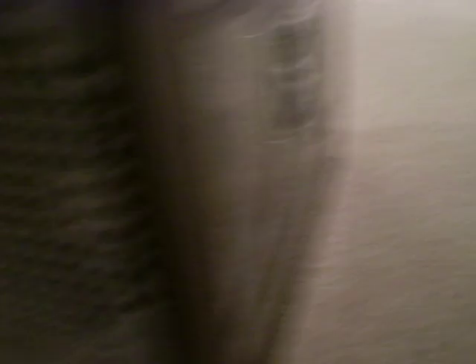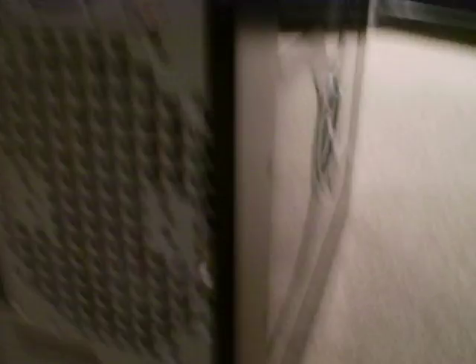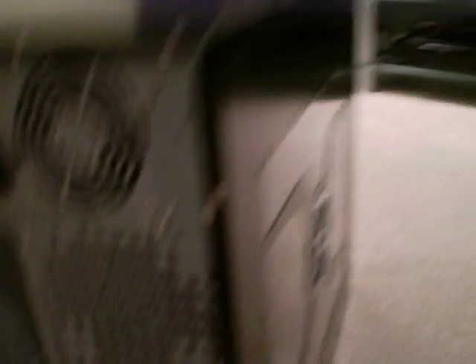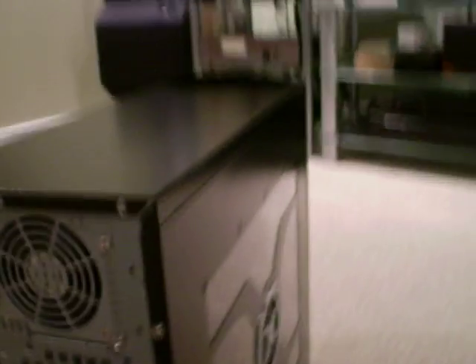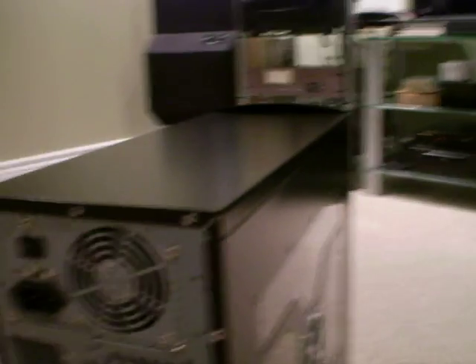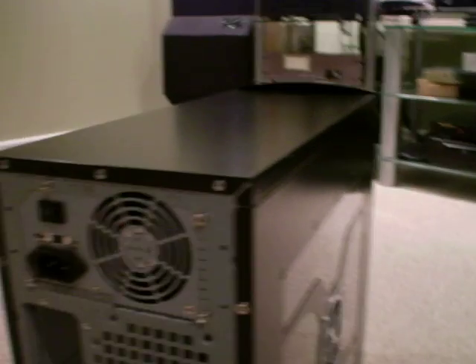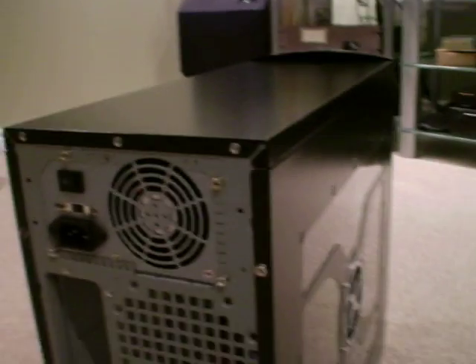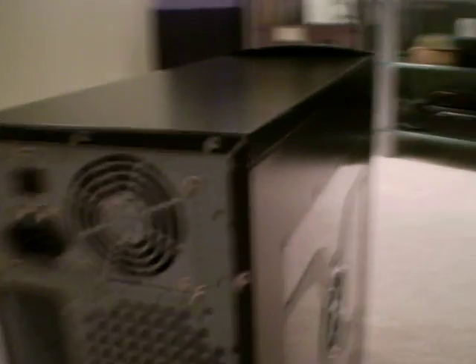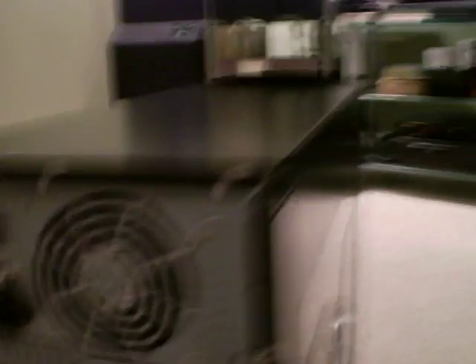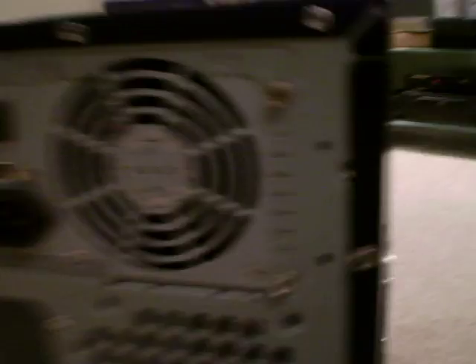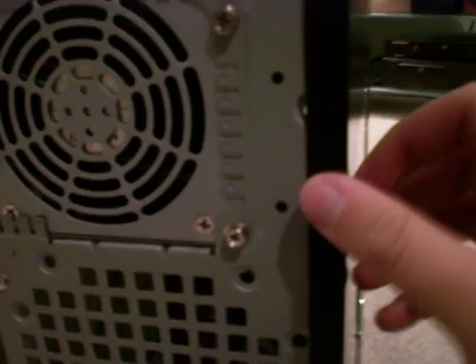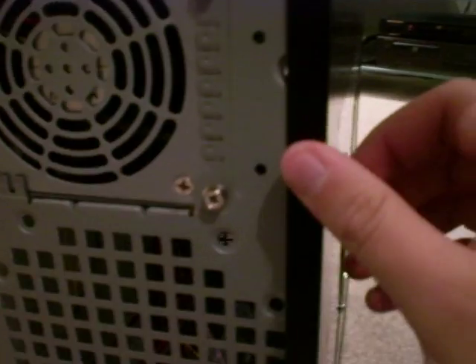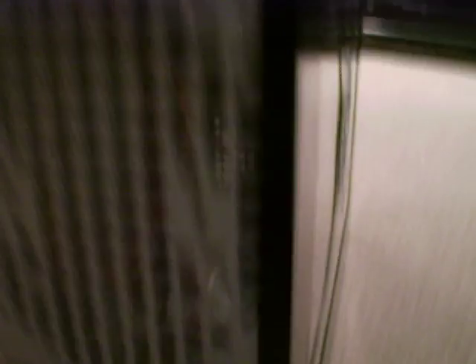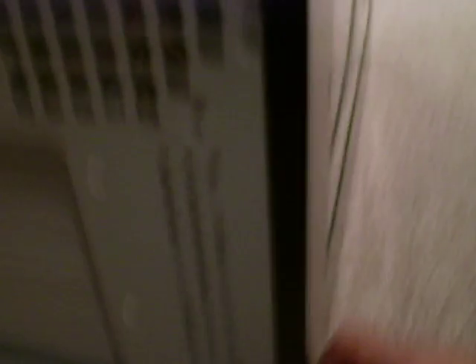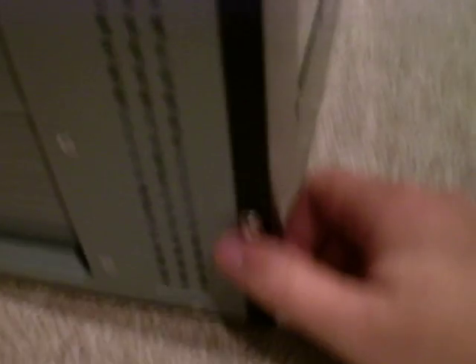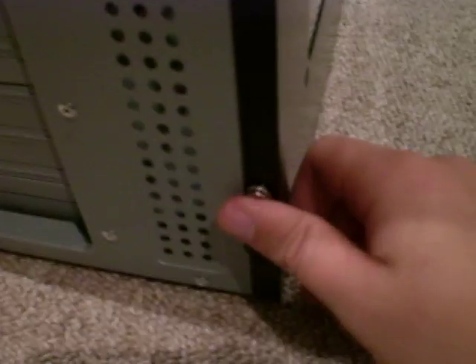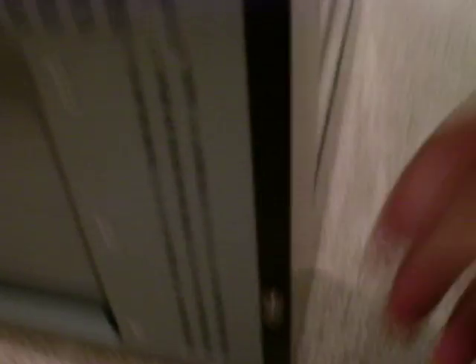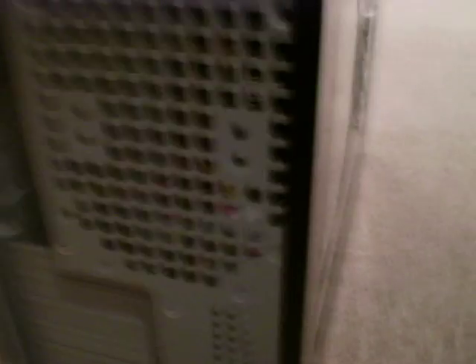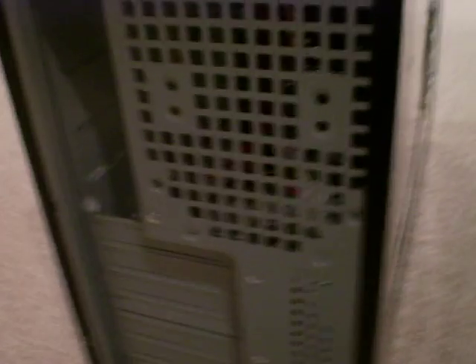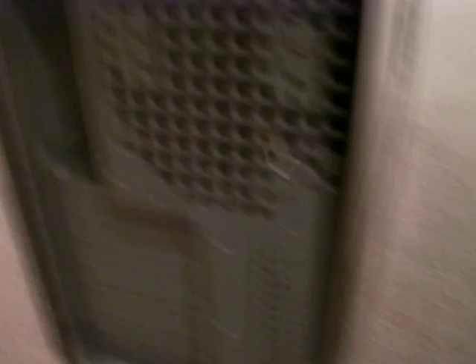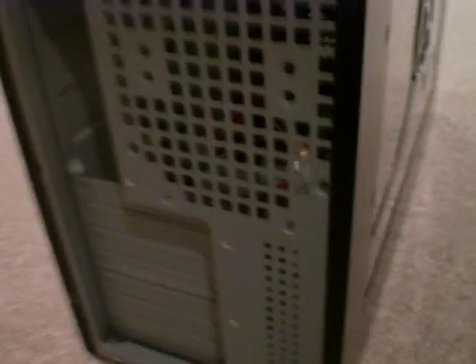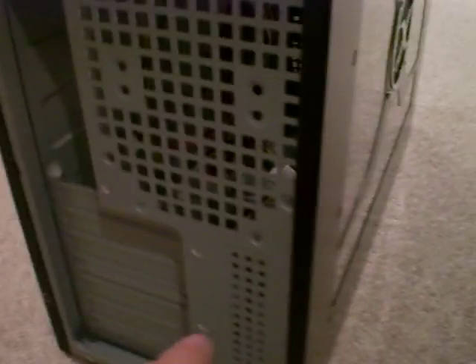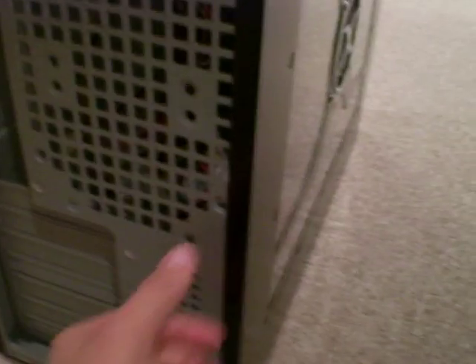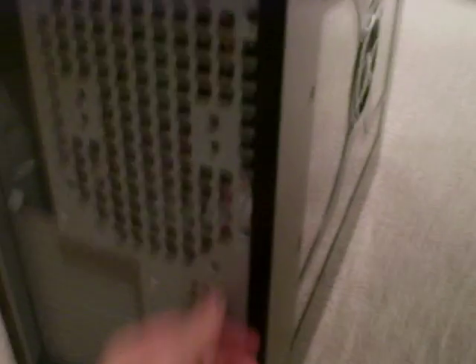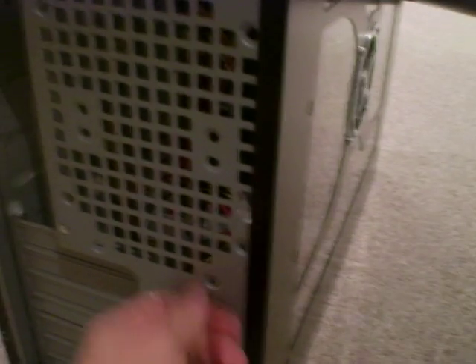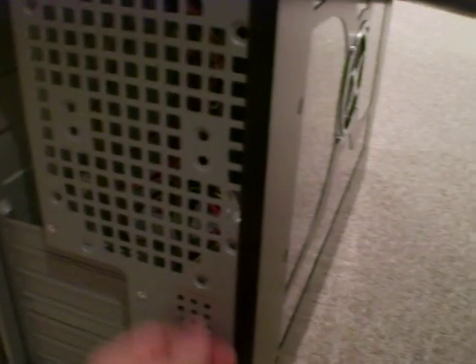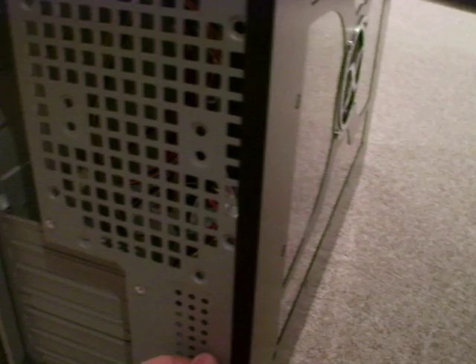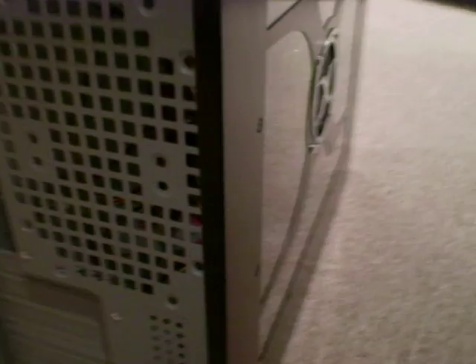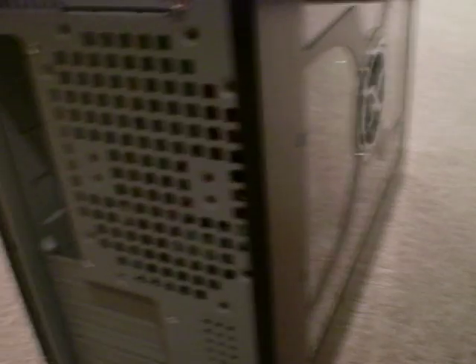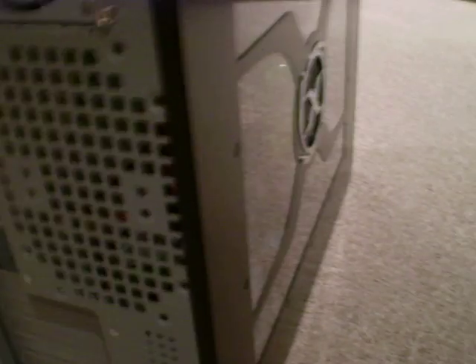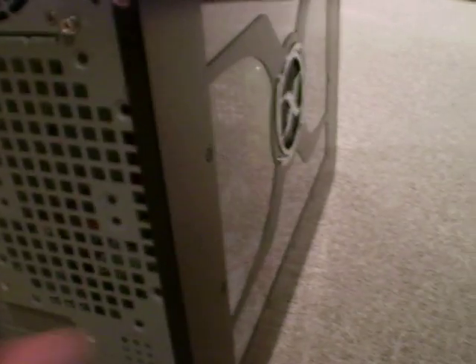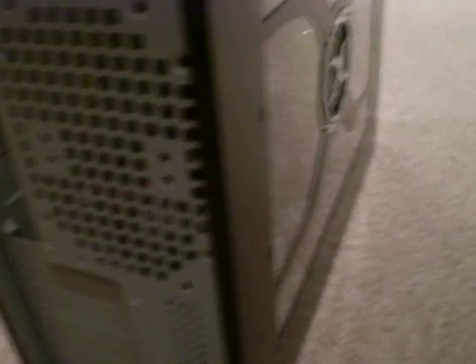Okay, for this case there are screws here and here. Some cases have latches located here or somewhere else.